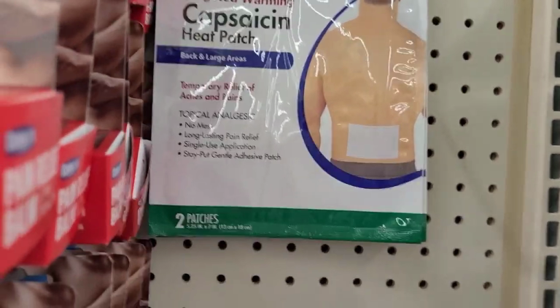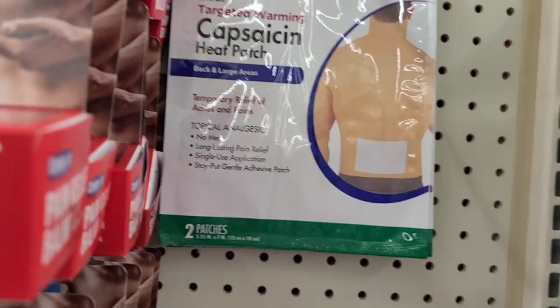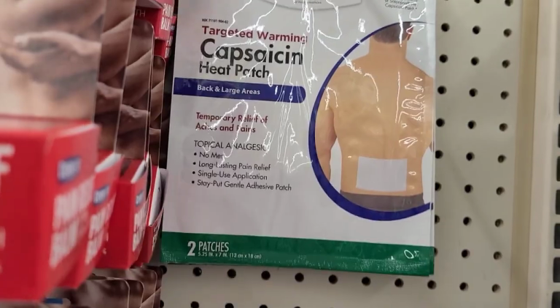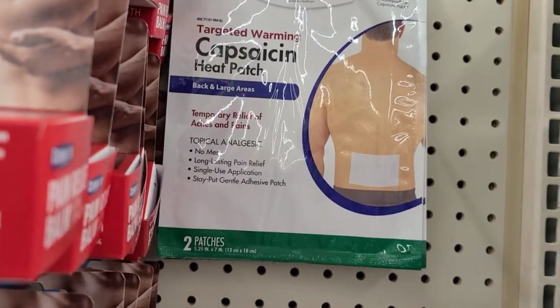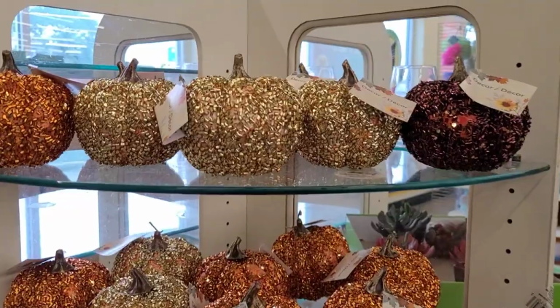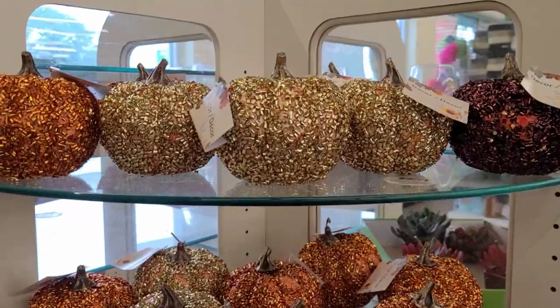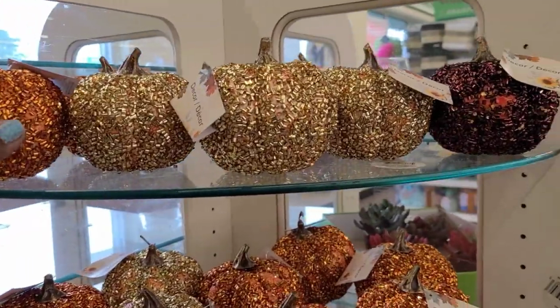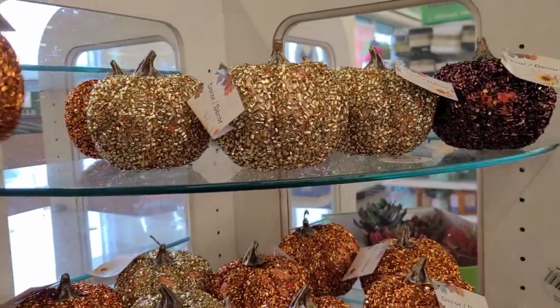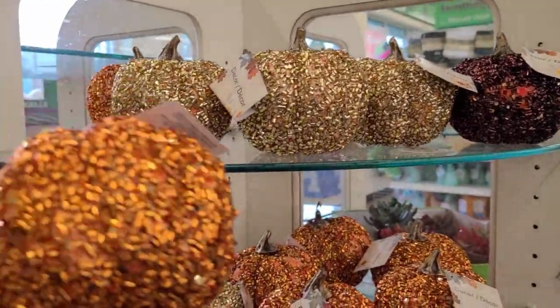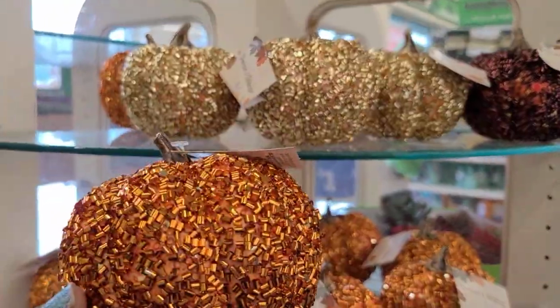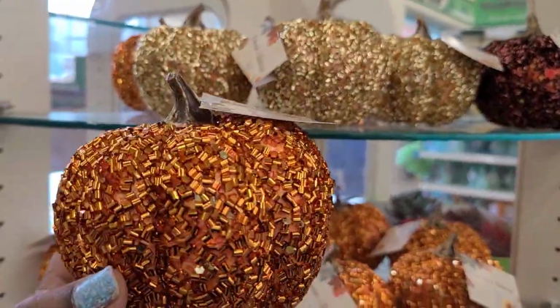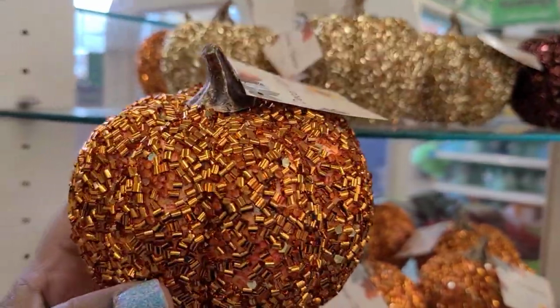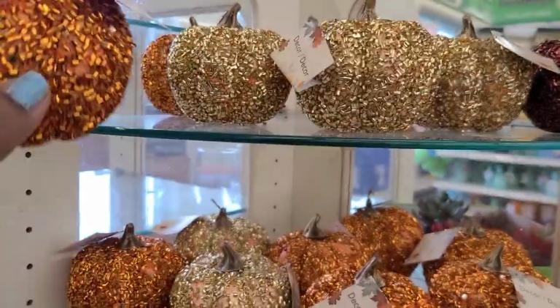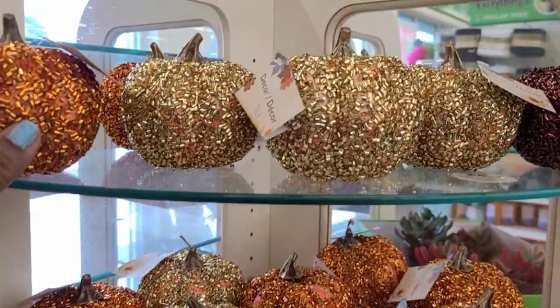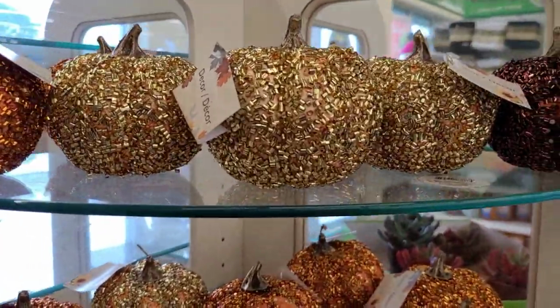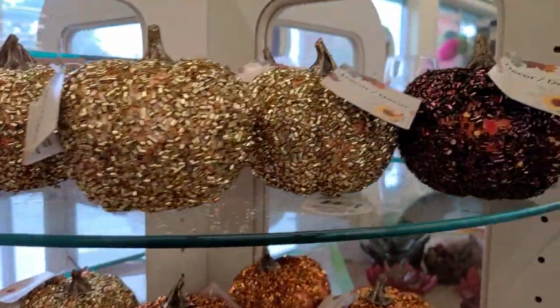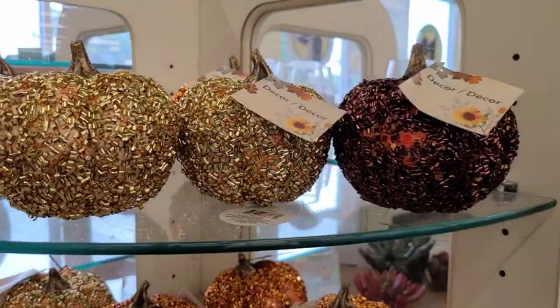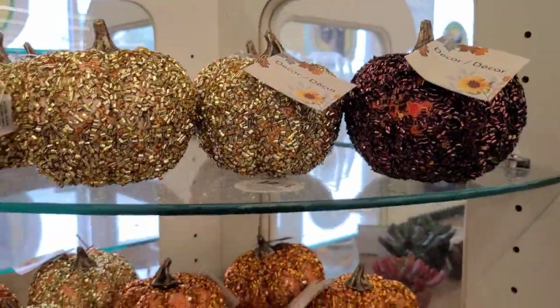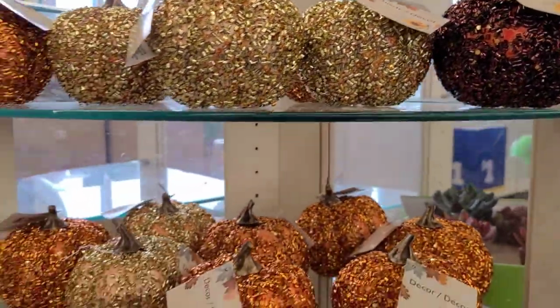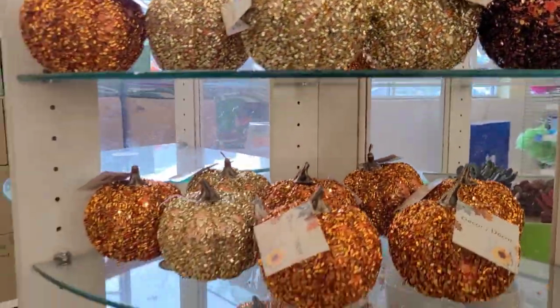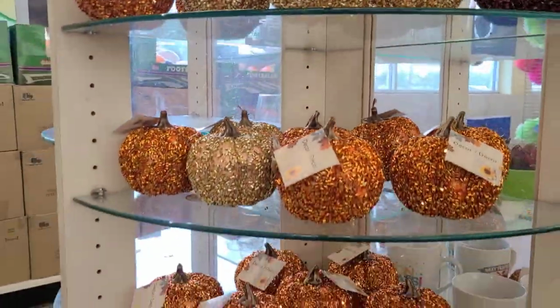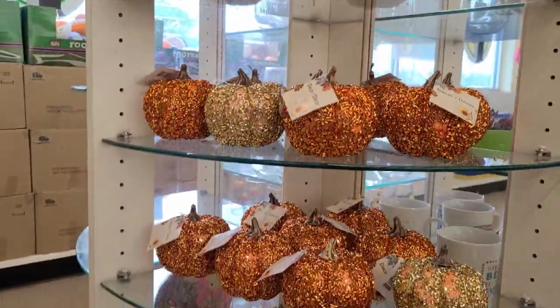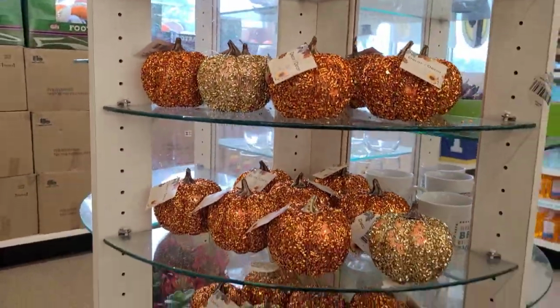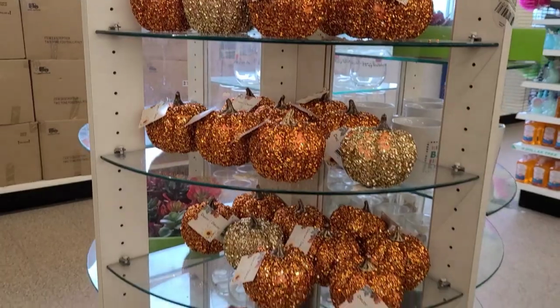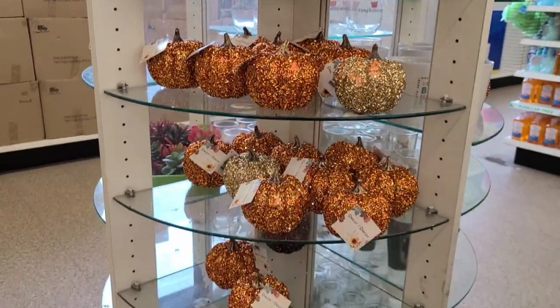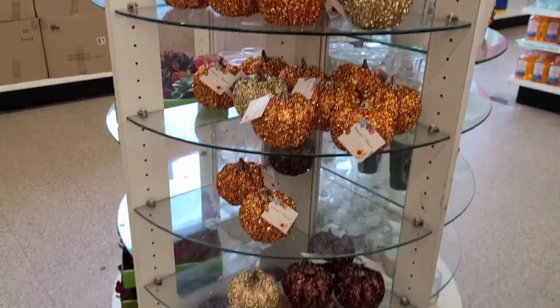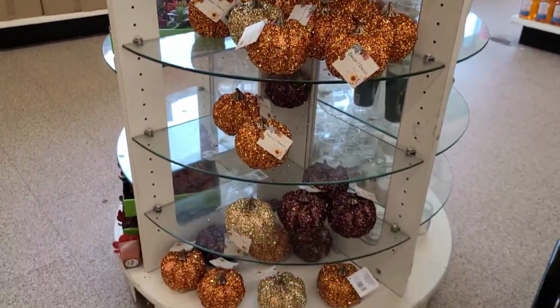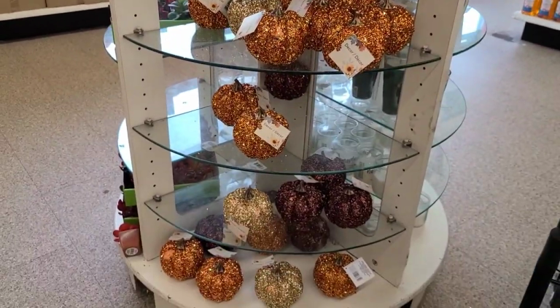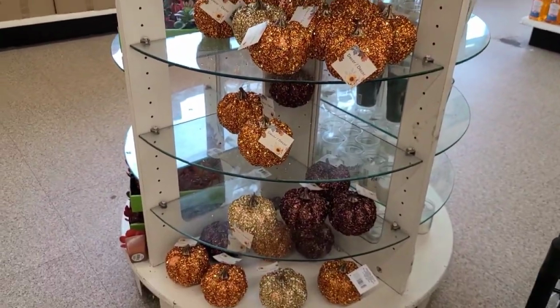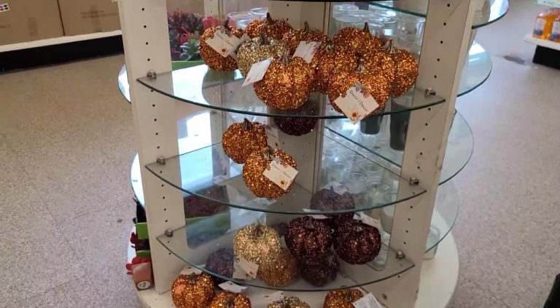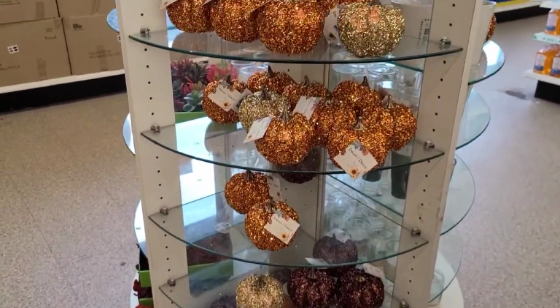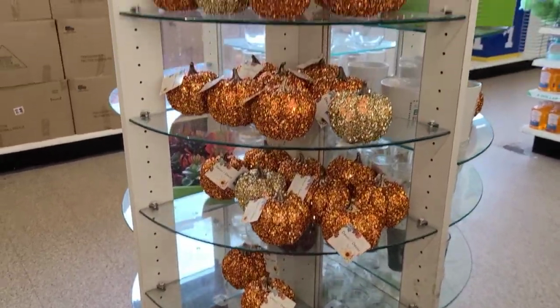Beautiful display — these beautiful pumpkins in rose gold, gold, and that beautiful one, so they are absolutely absolutely fantastic, really really really gorgeous.